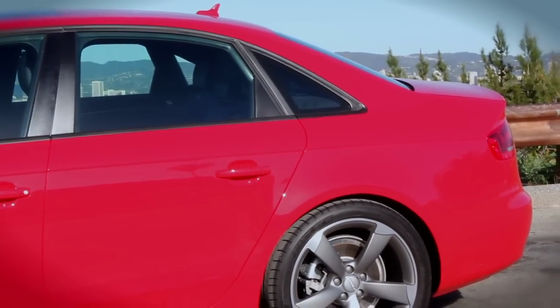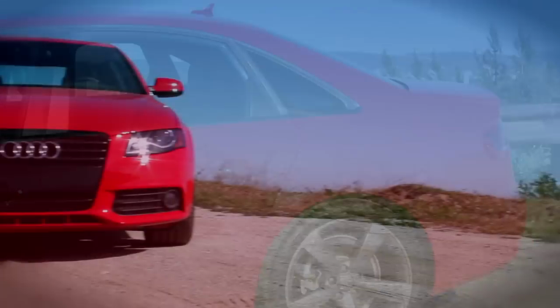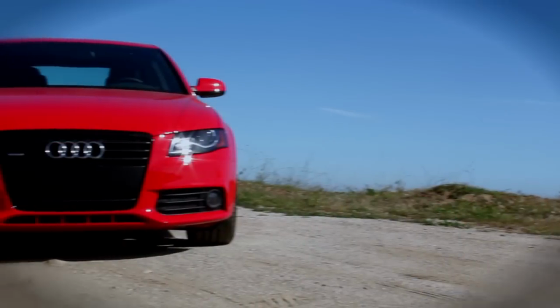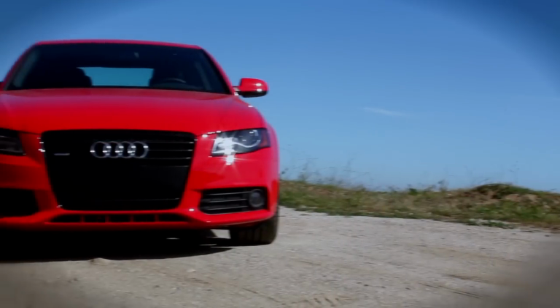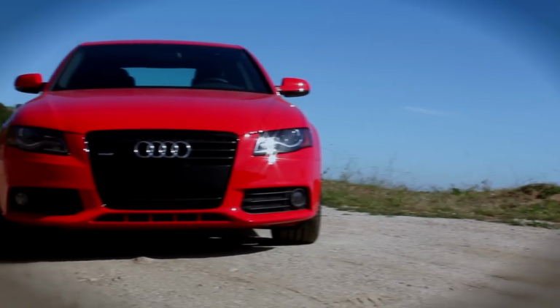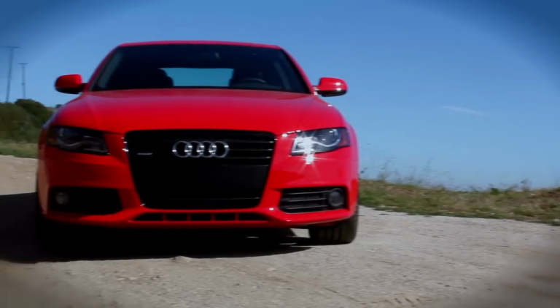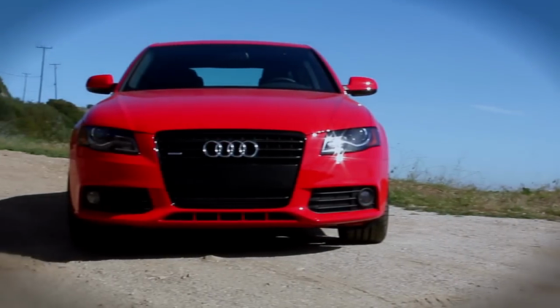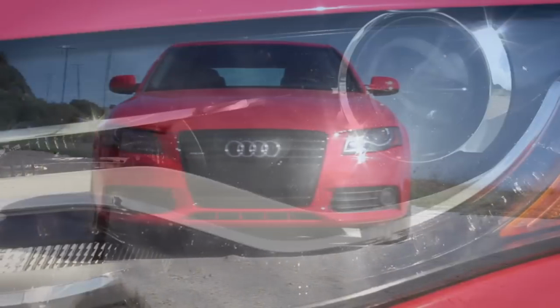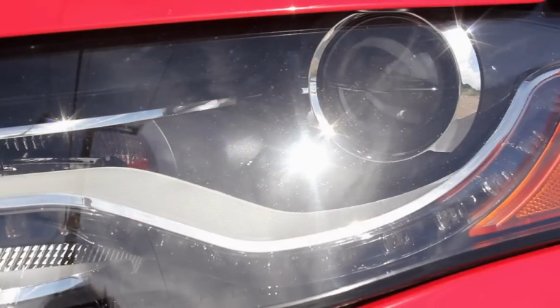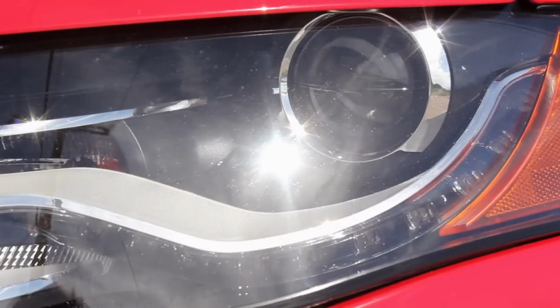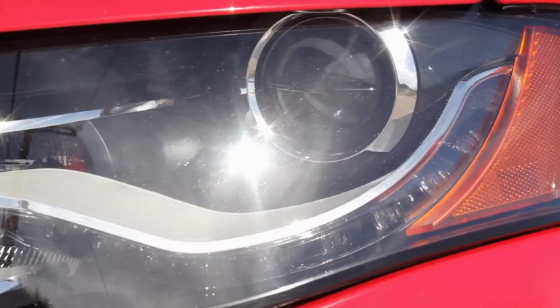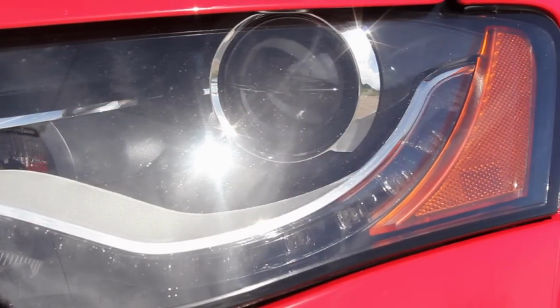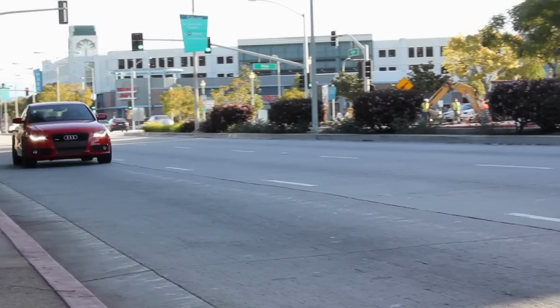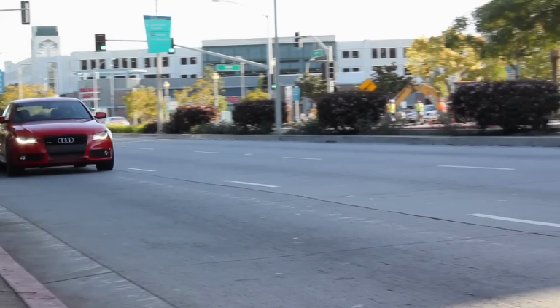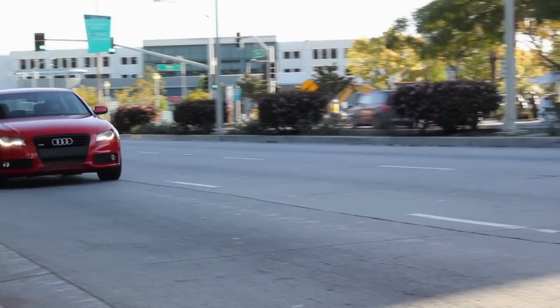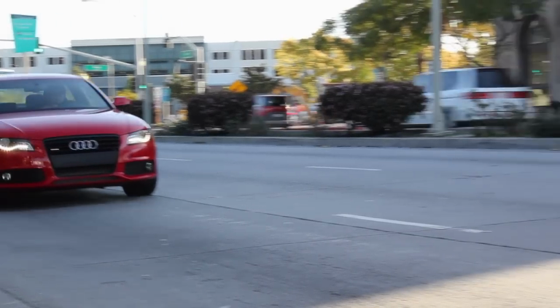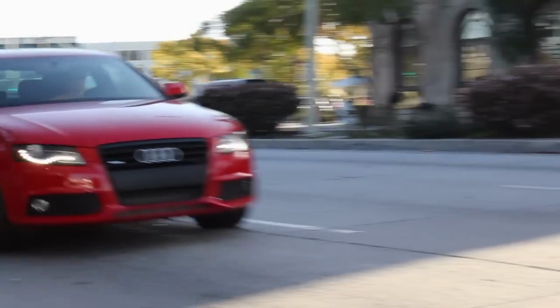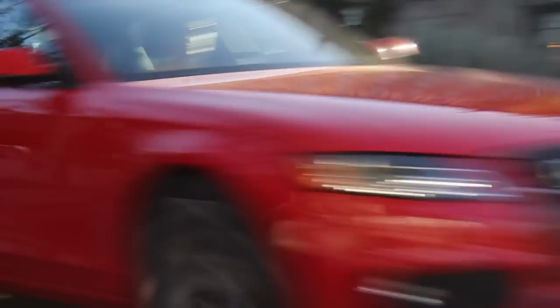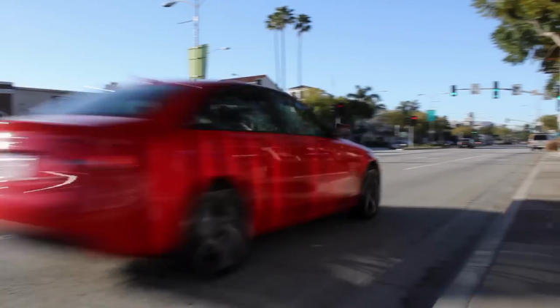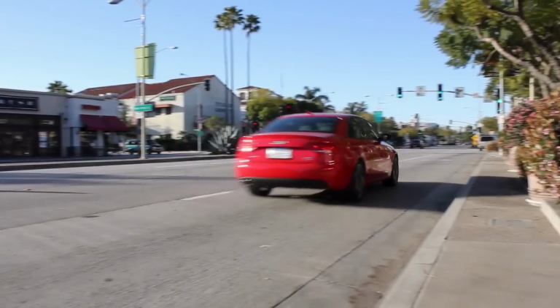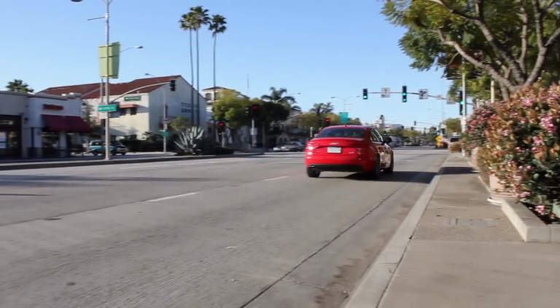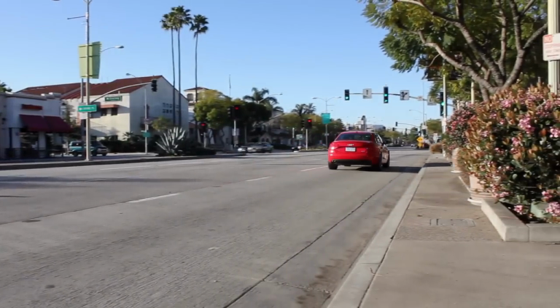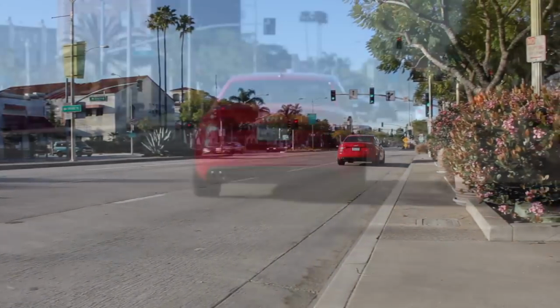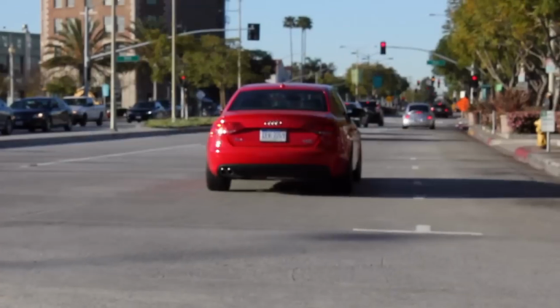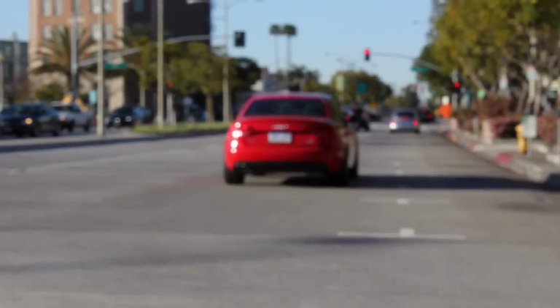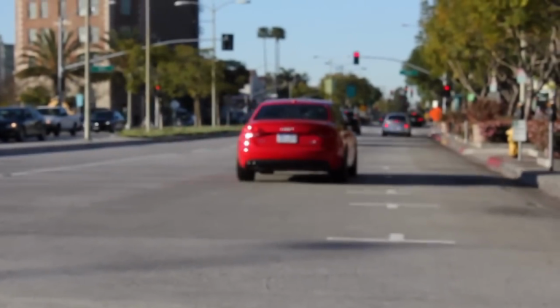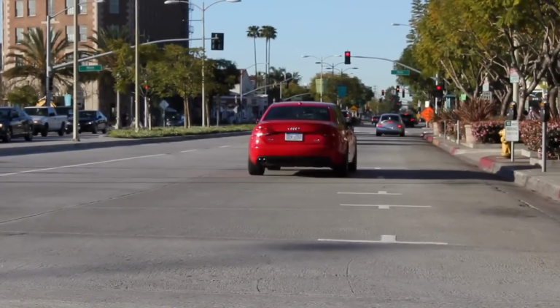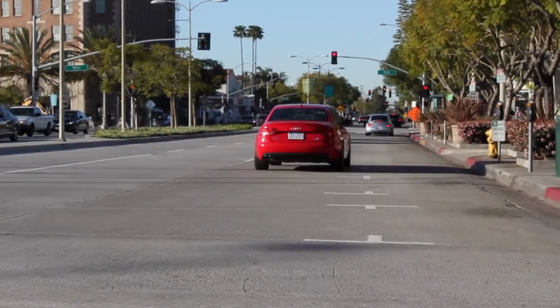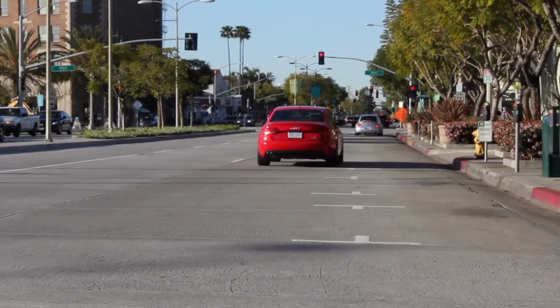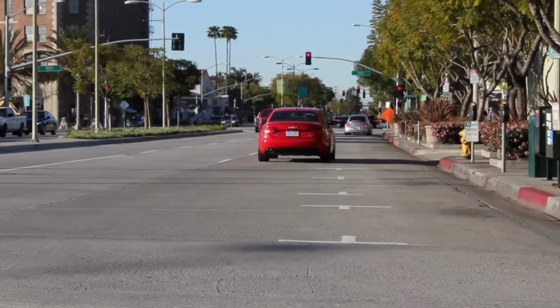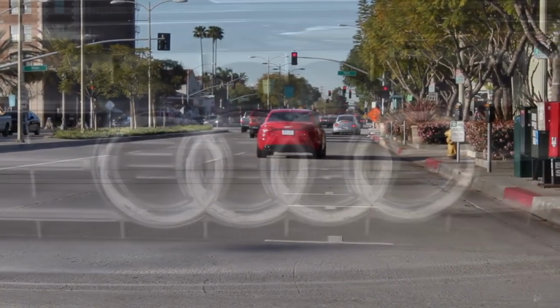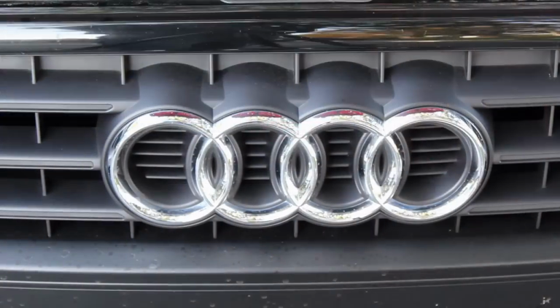The 2011 Audi A4 S Line — a WRX with a Hugo Boss suit. Refinement, convenience, and sophistication, all with a smoldering heart.